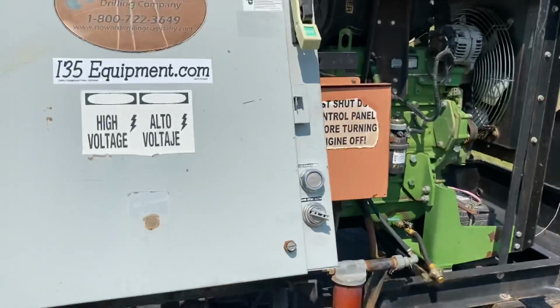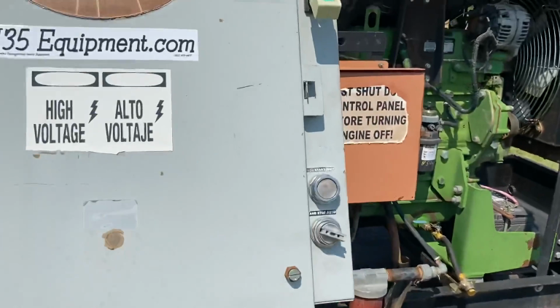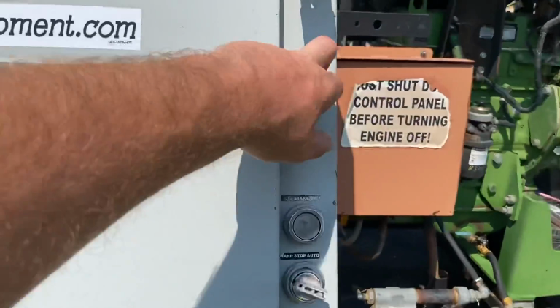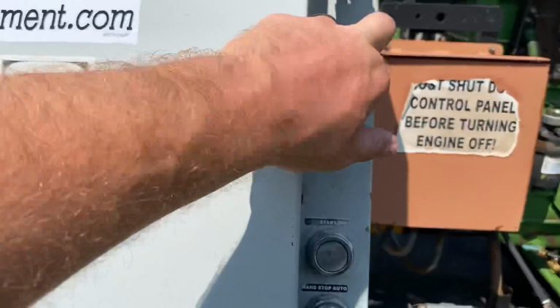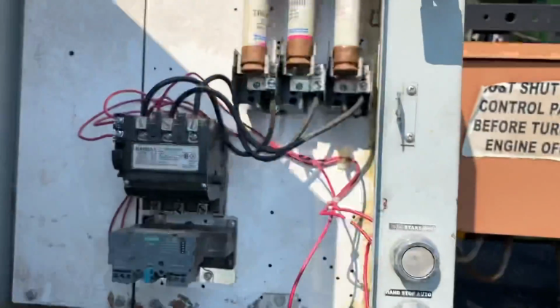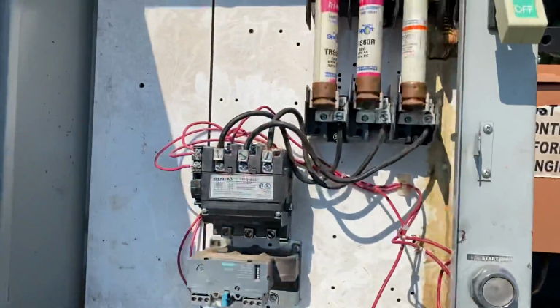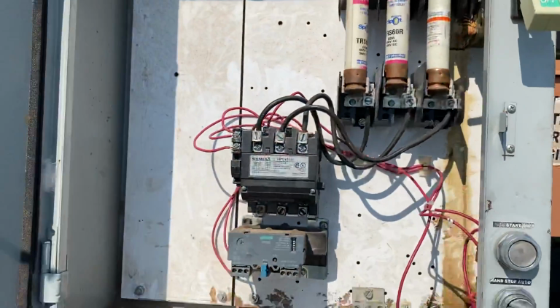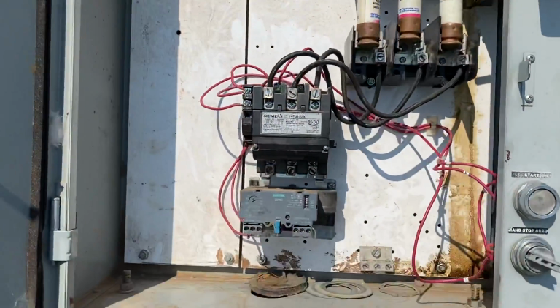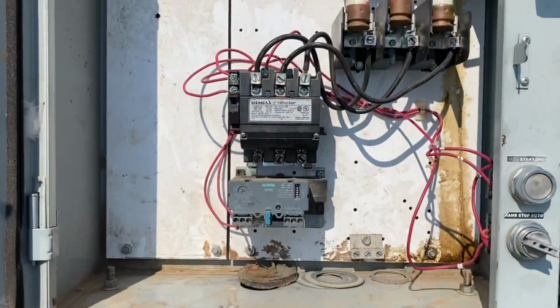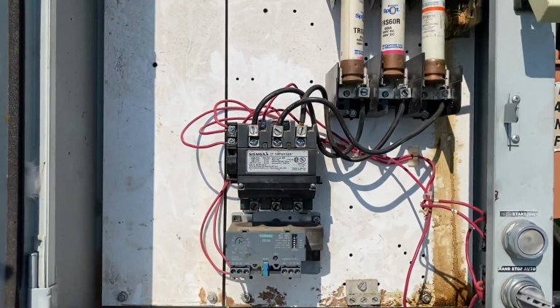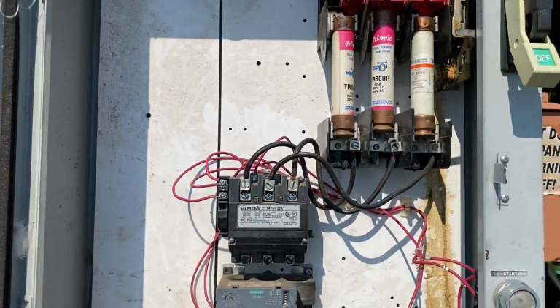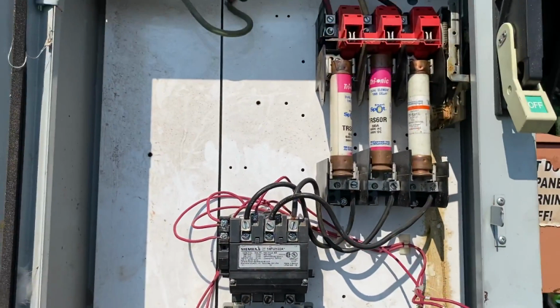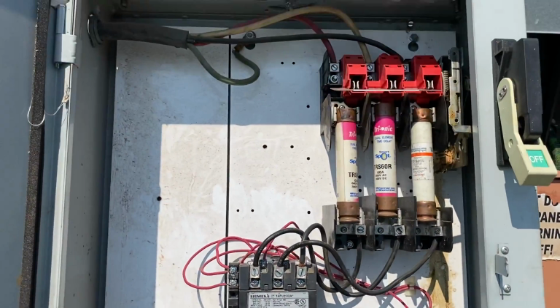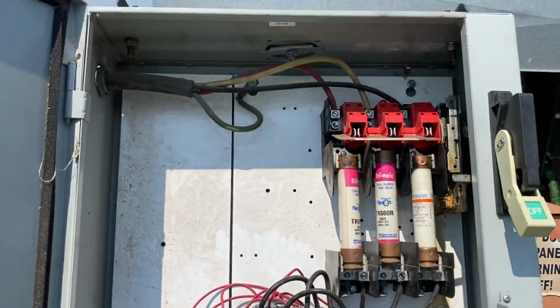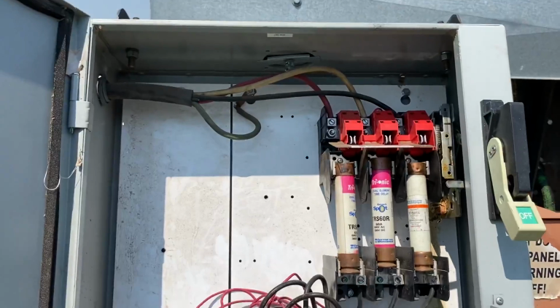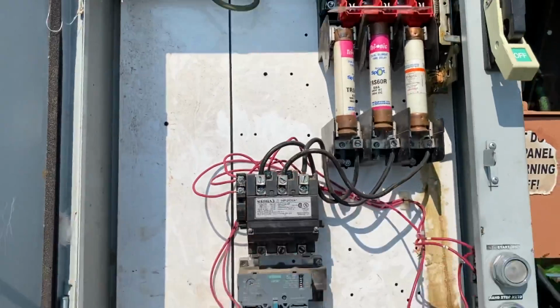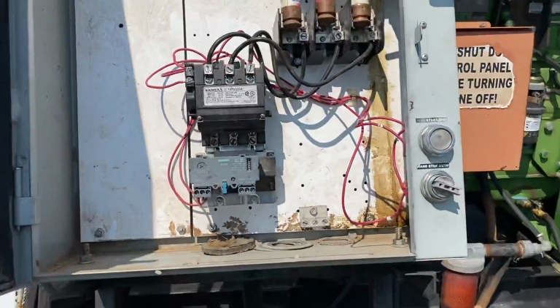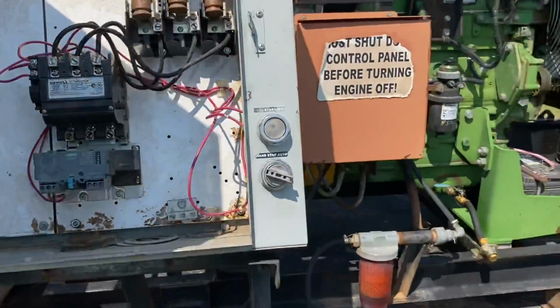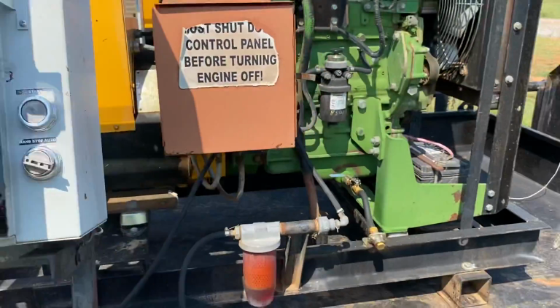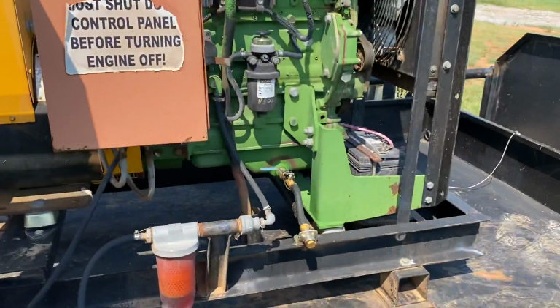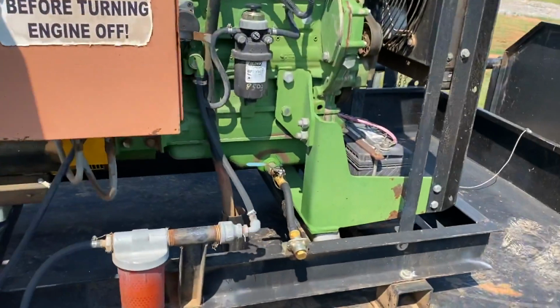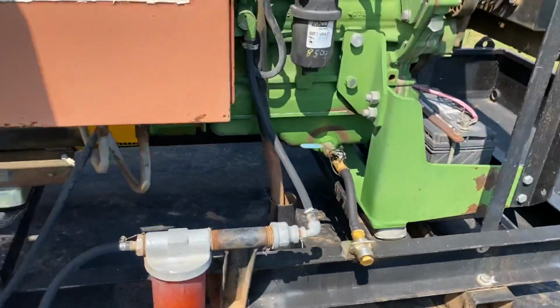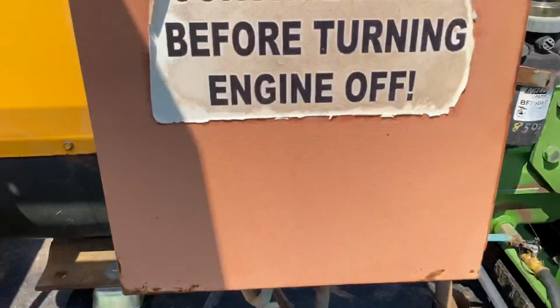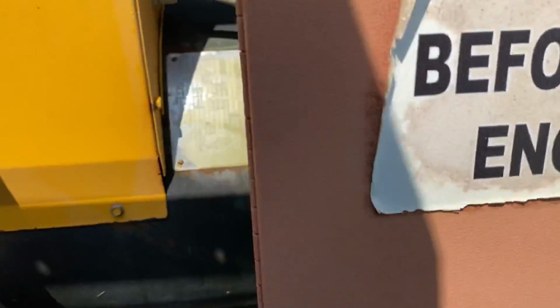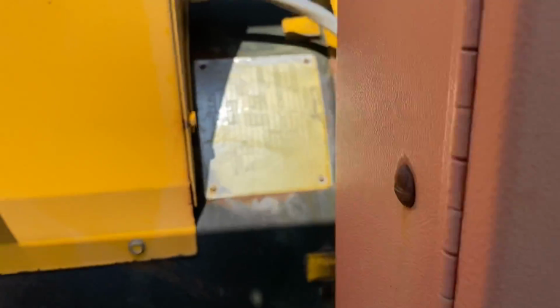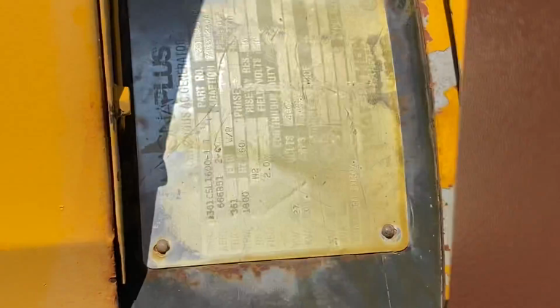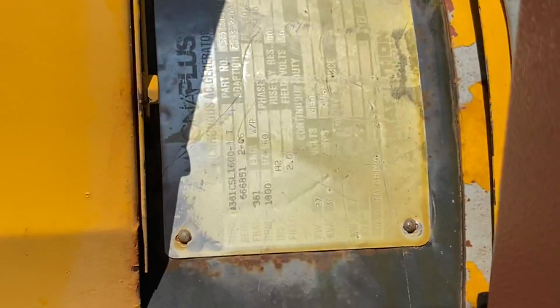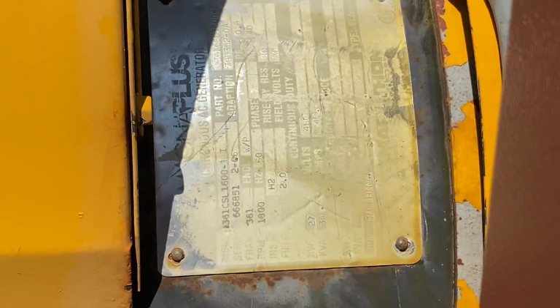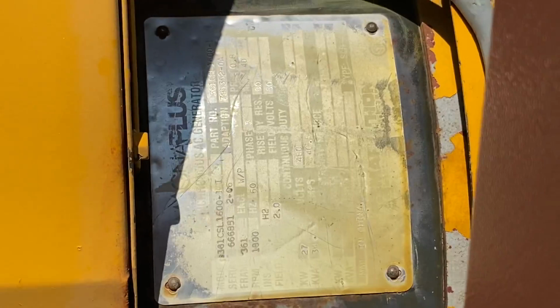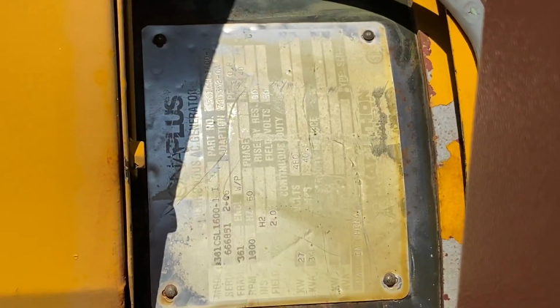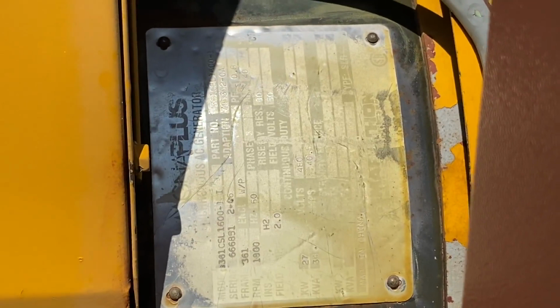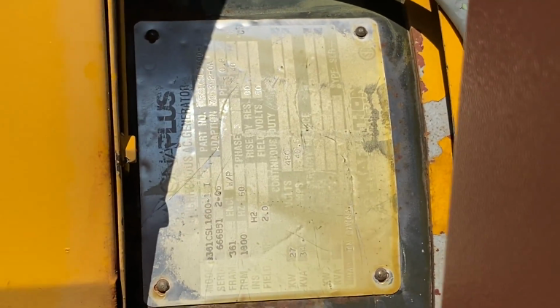Let's take a look inside of the box. It may be hard to see, but the badge reads 27 kilowatt.